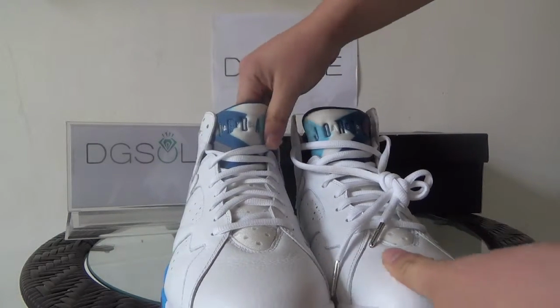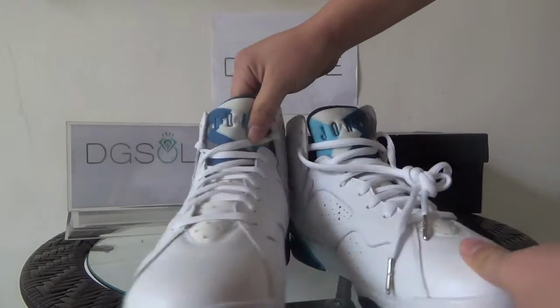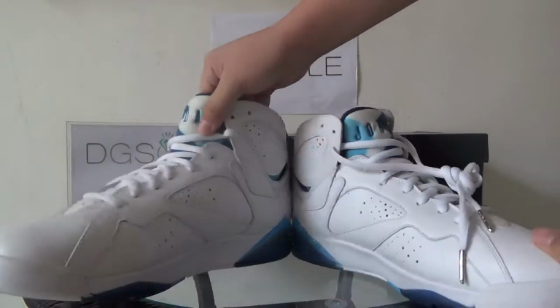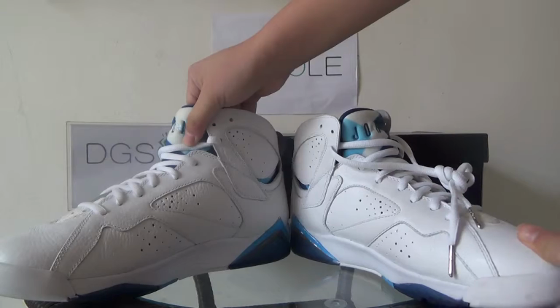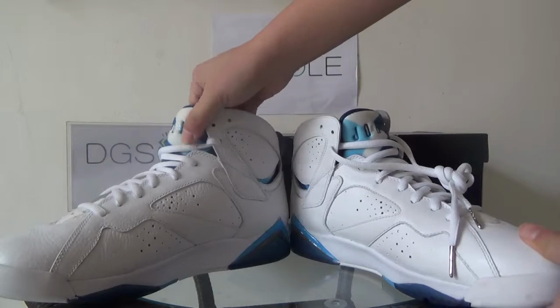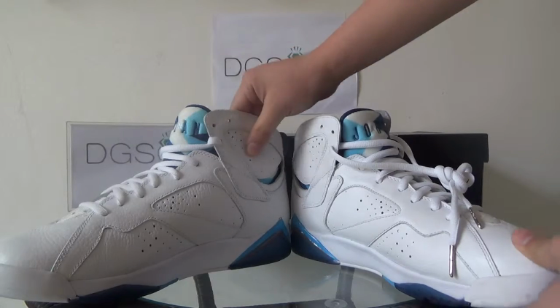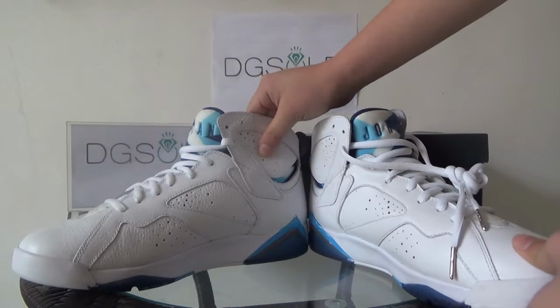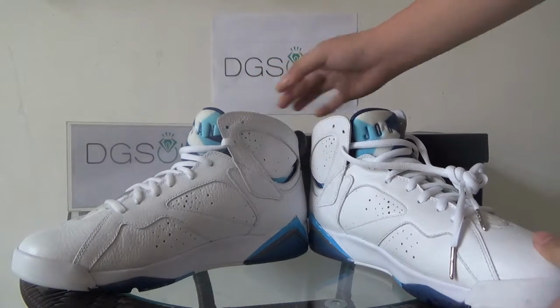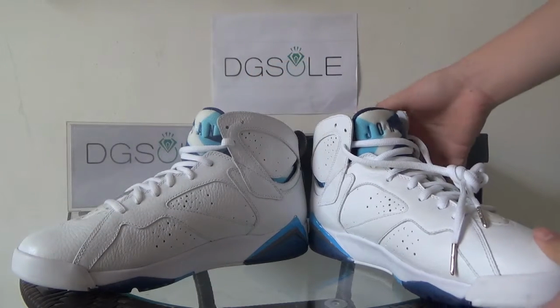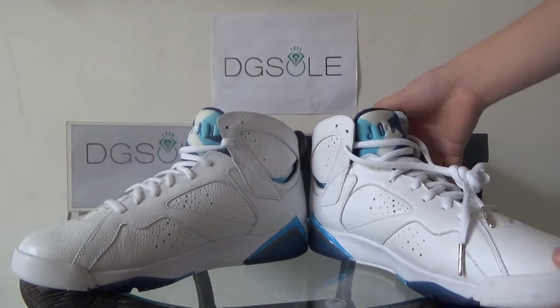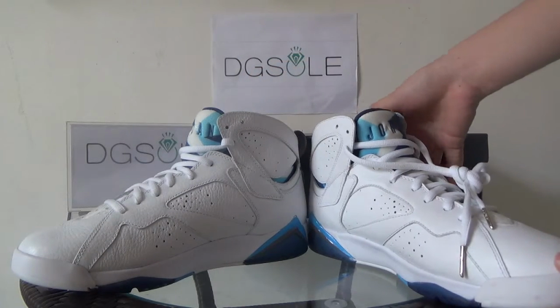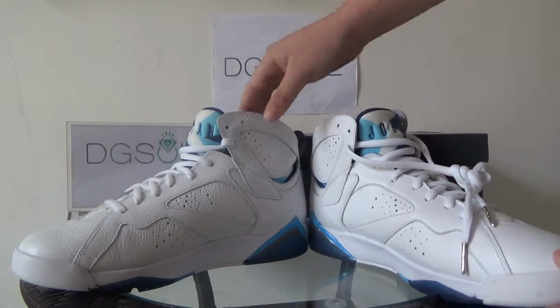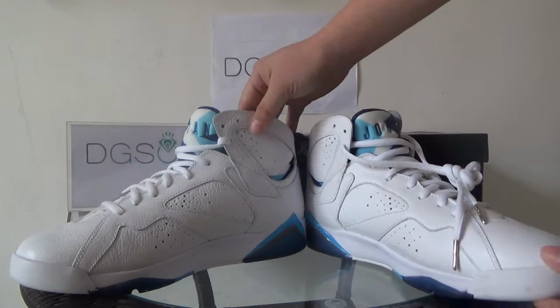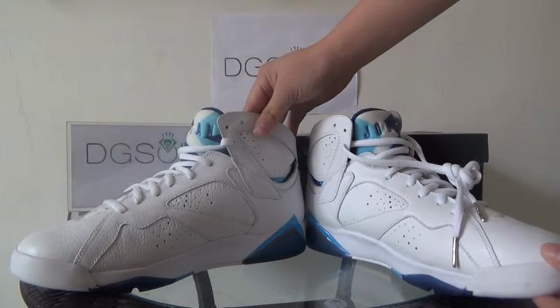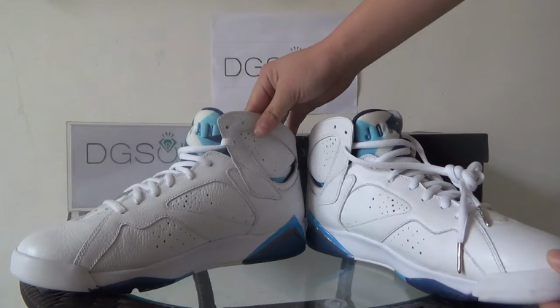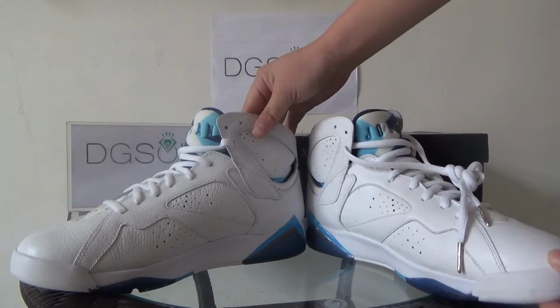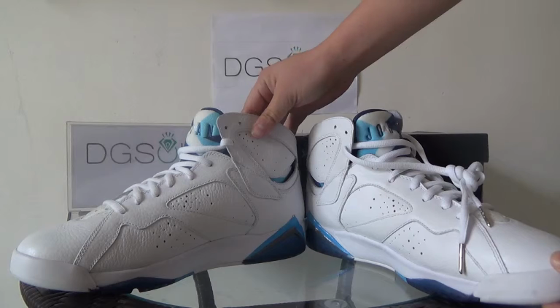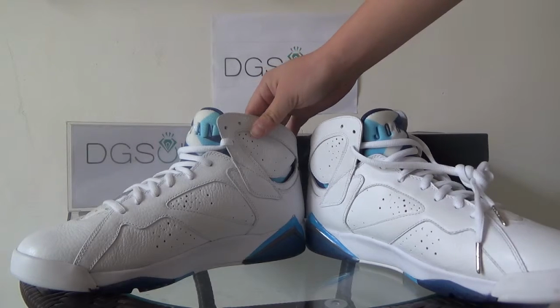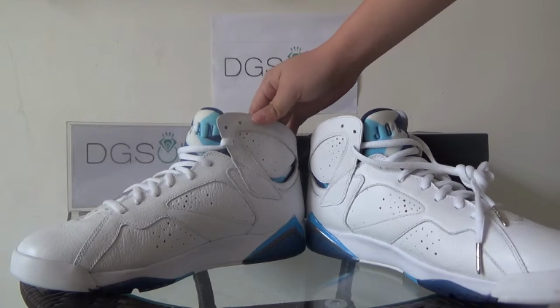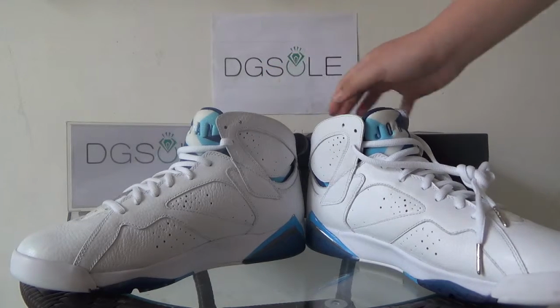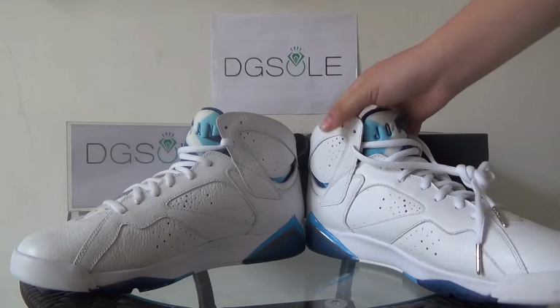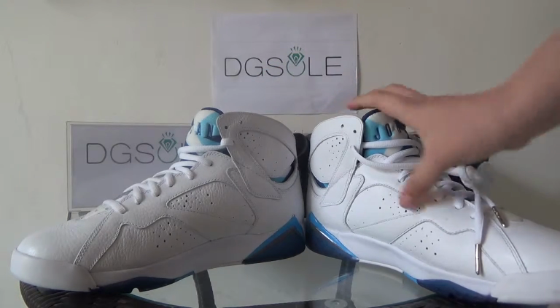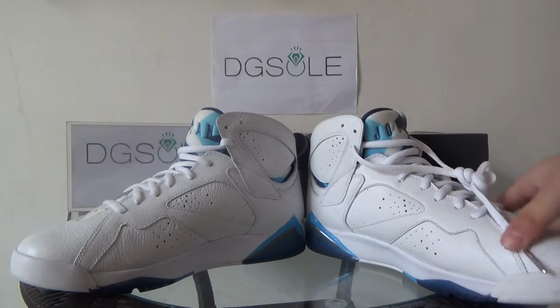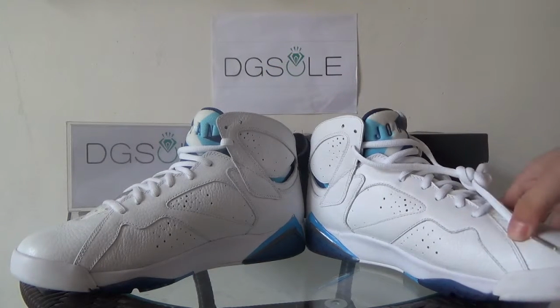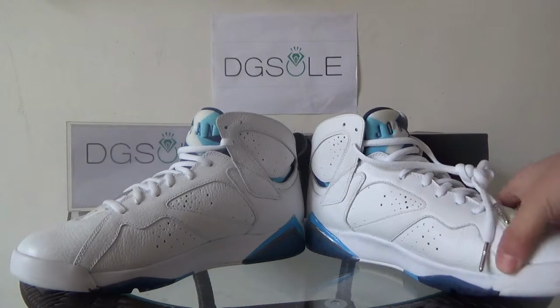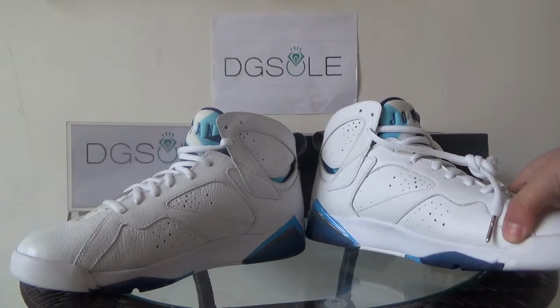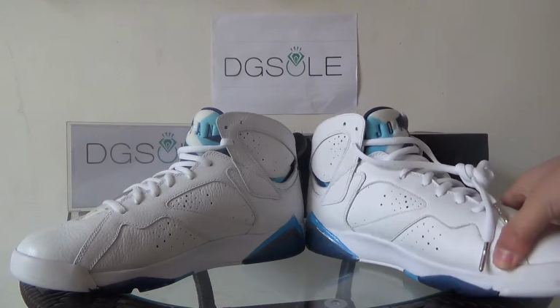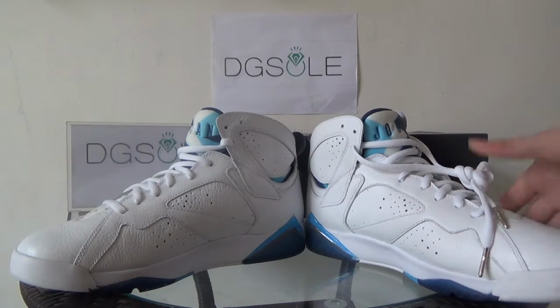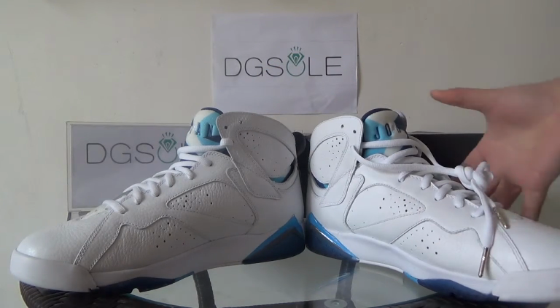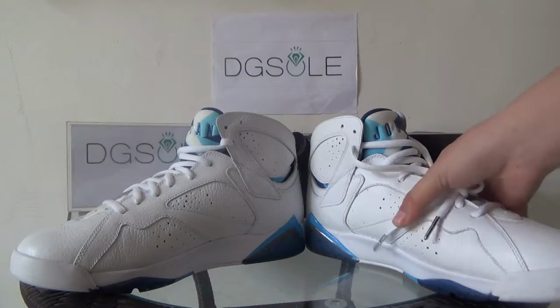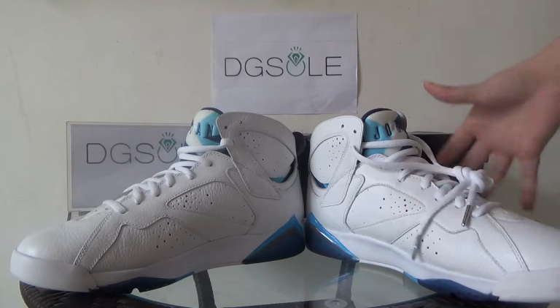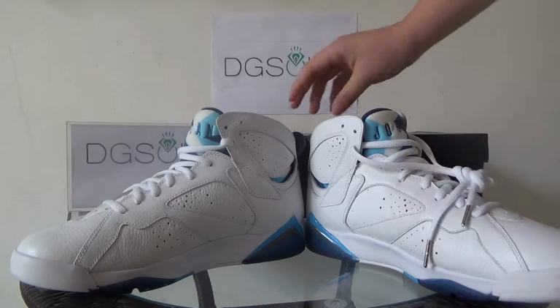Now let's look at this side. It's similar to the other side — also some holes on the top layer leather.